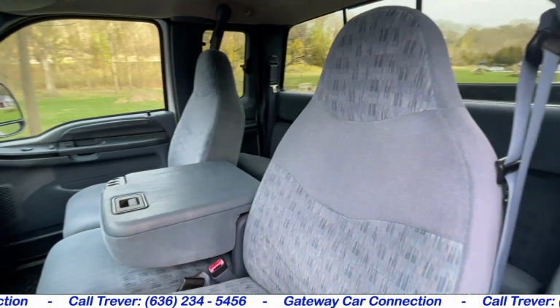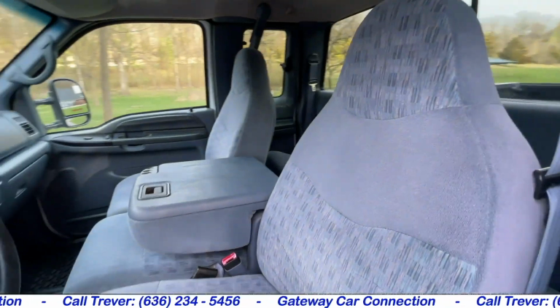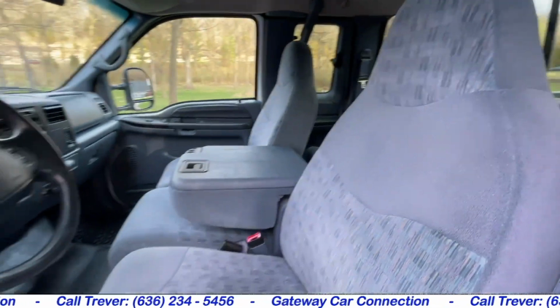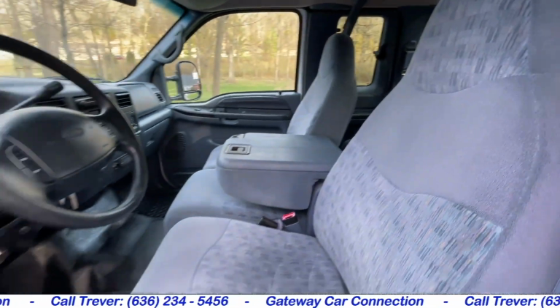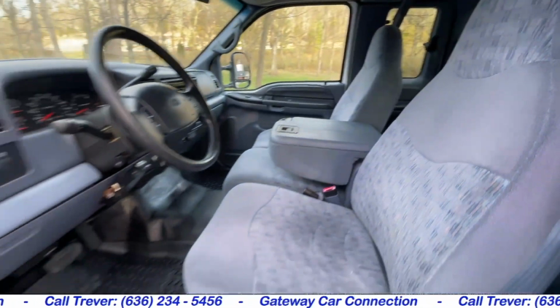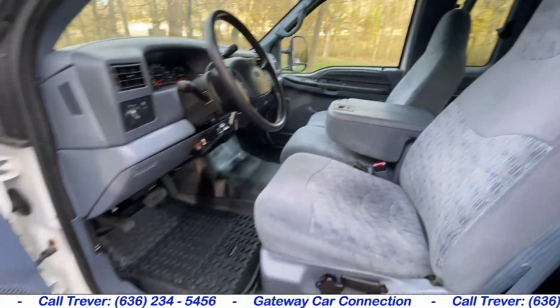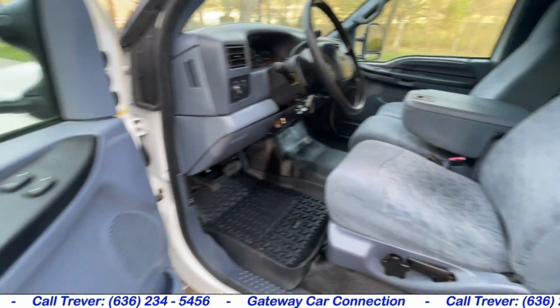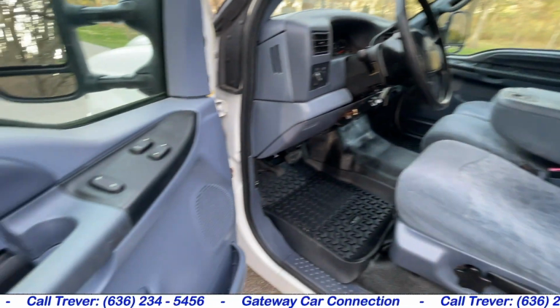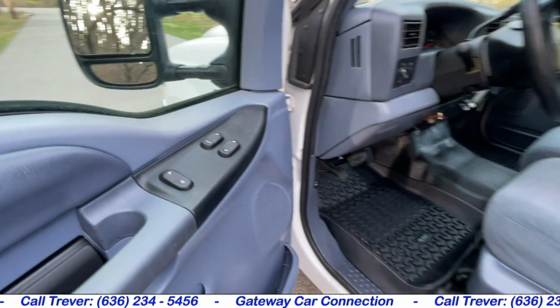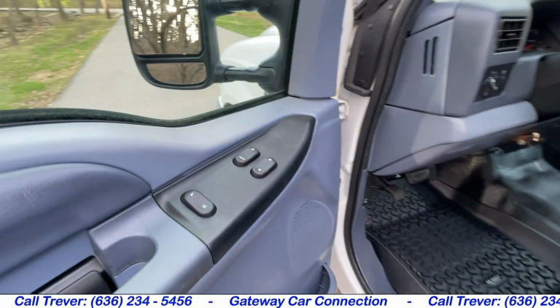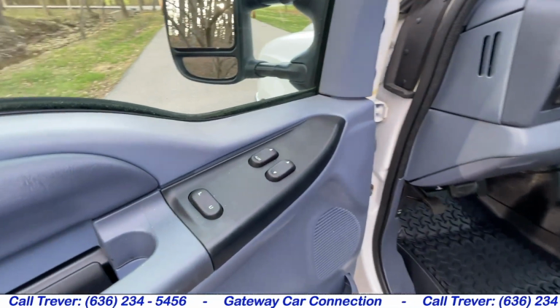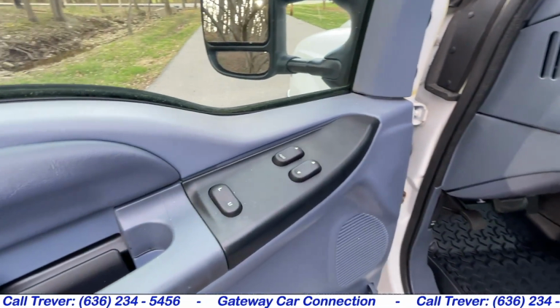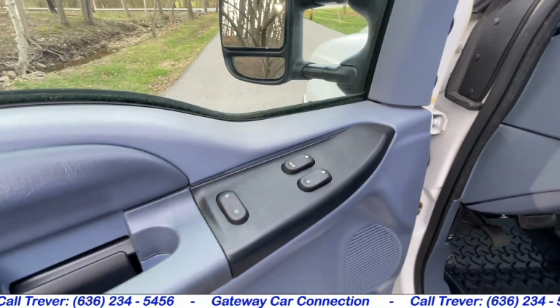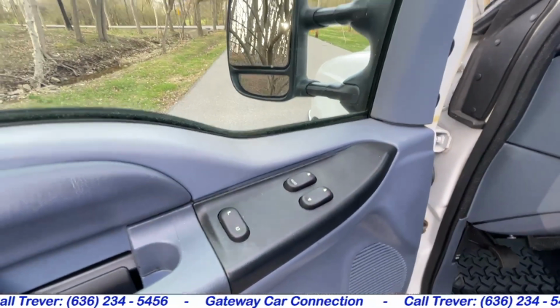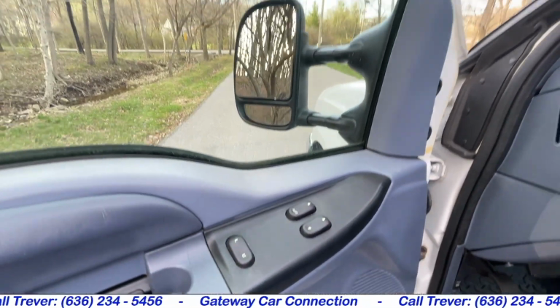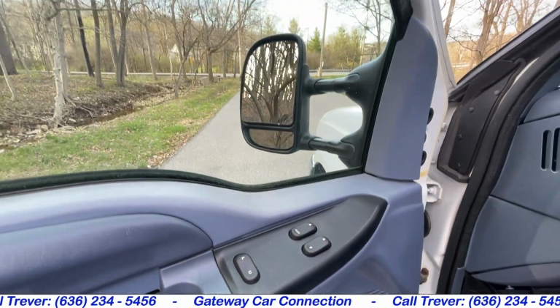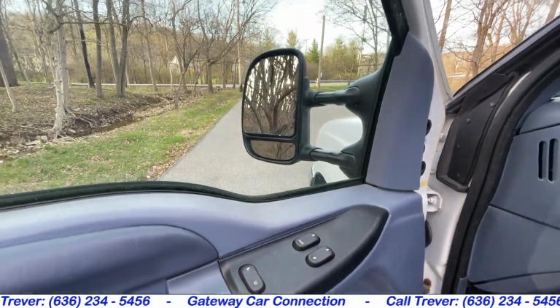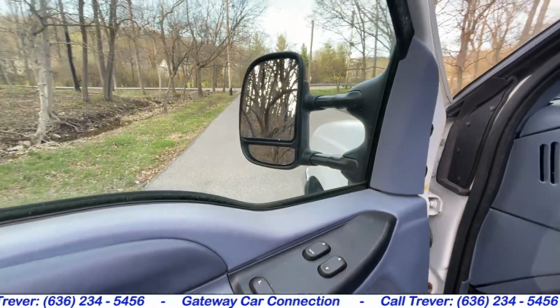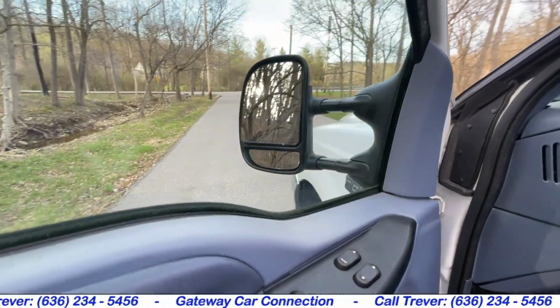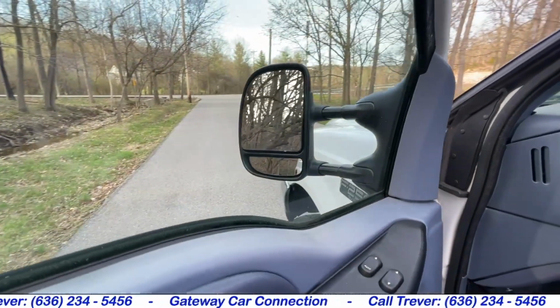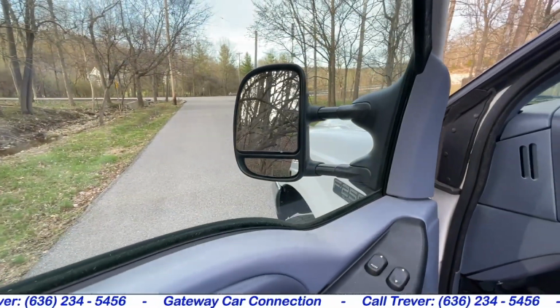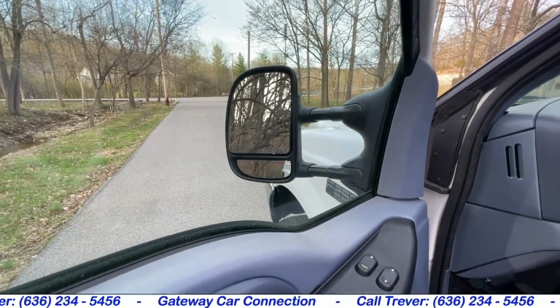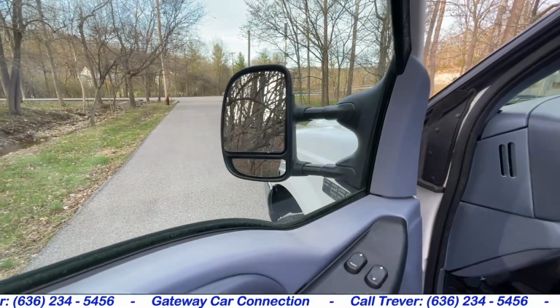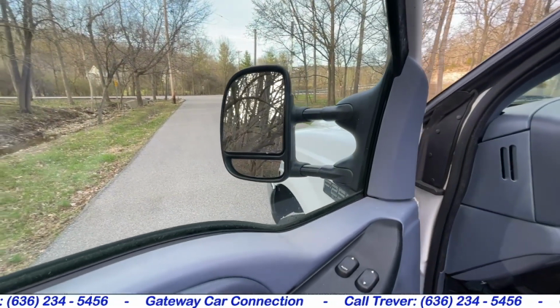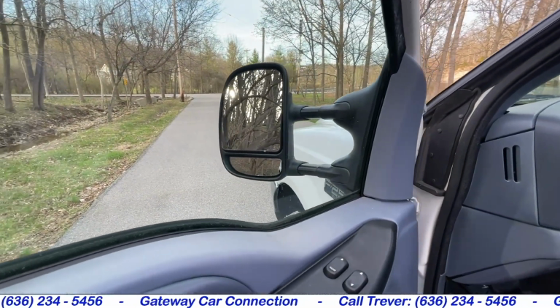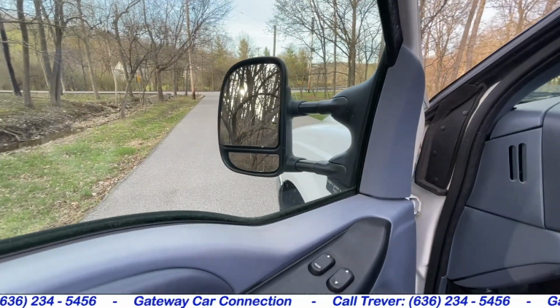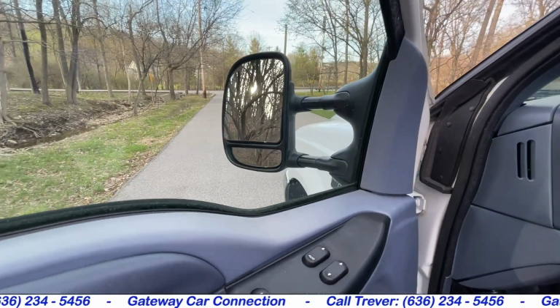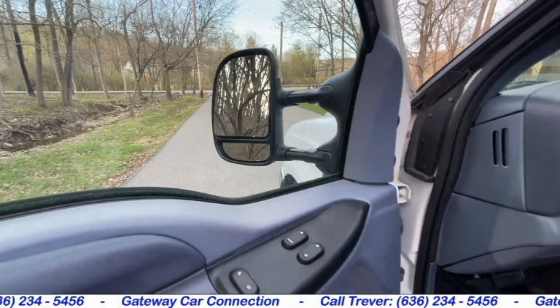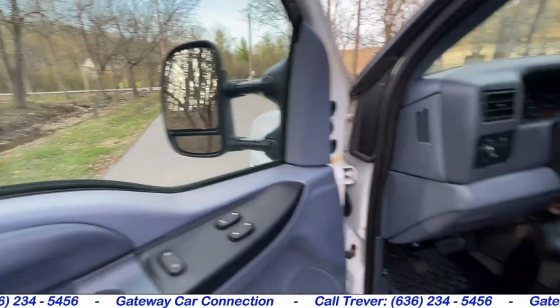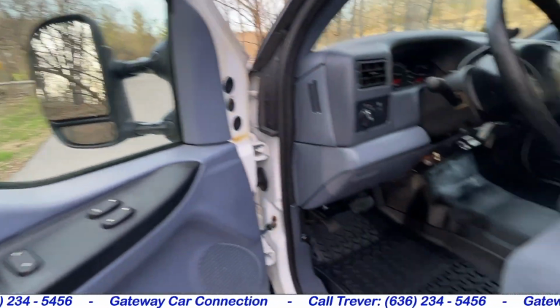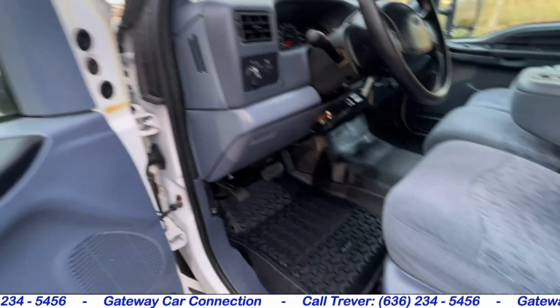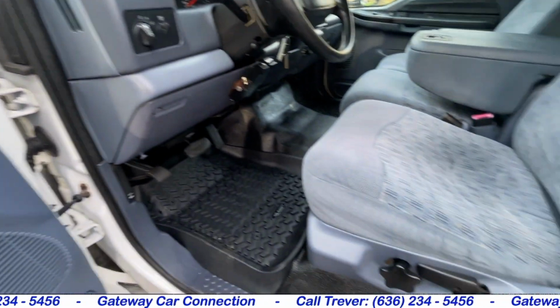Very clean extended cab — Ford calls these Supercab. It has power locks as well as power windows, and the tow mirrors that will extend out or fold in as you need.